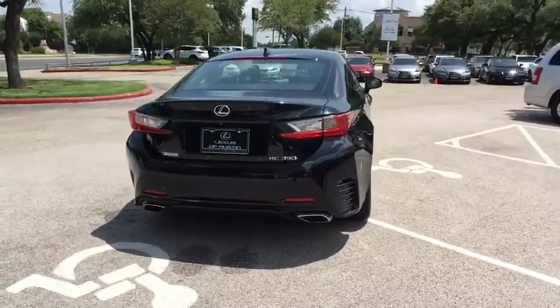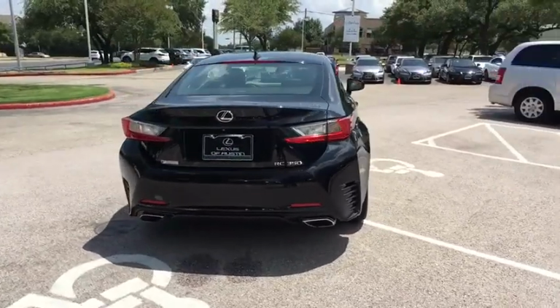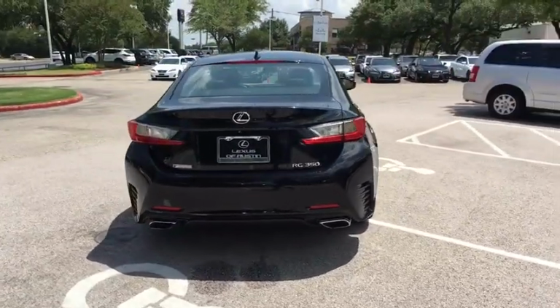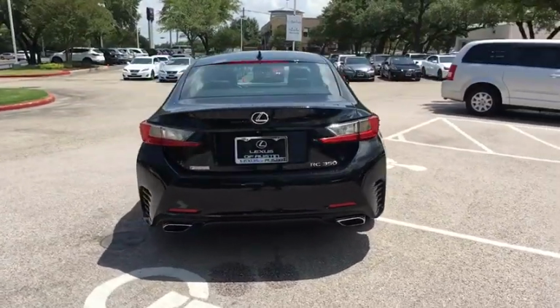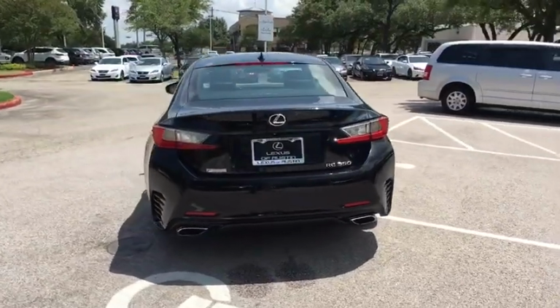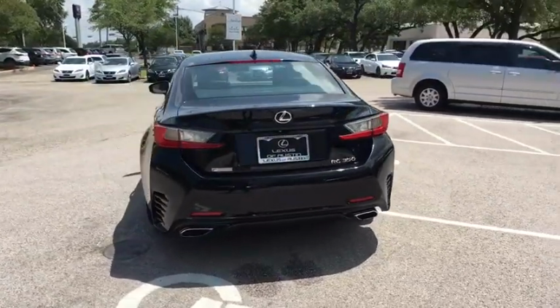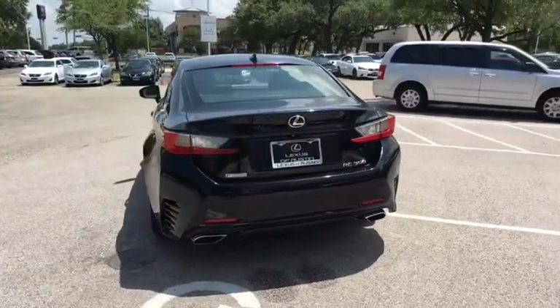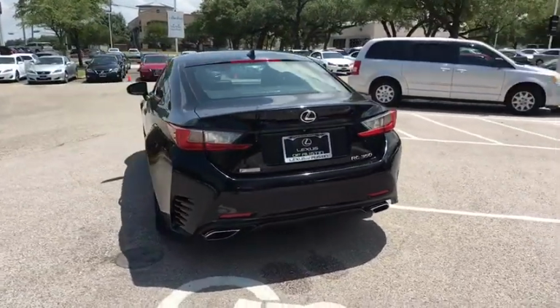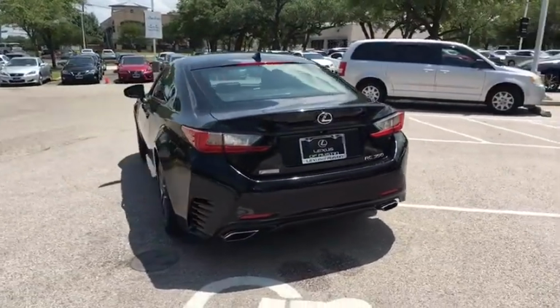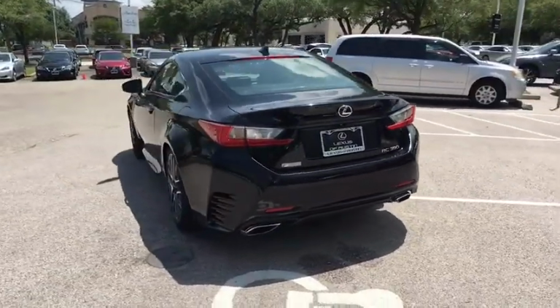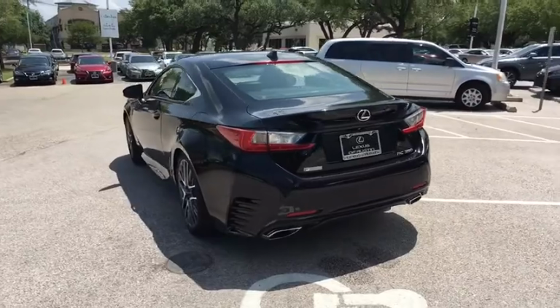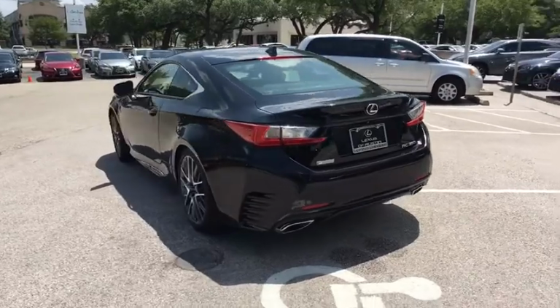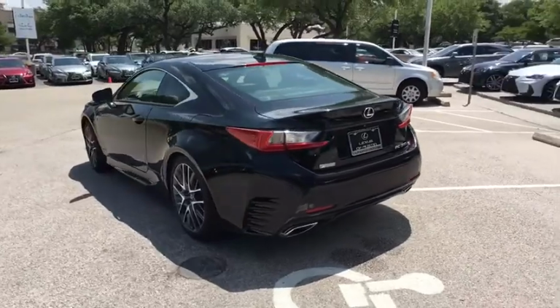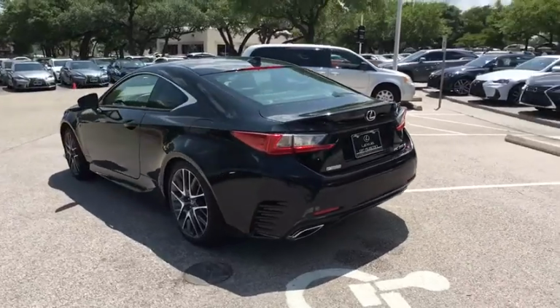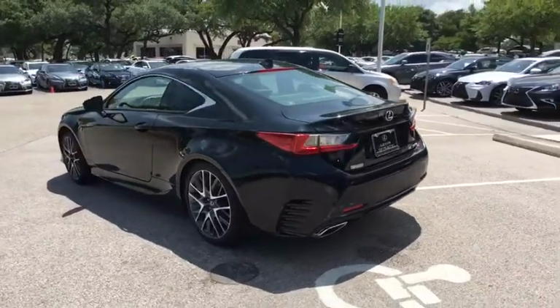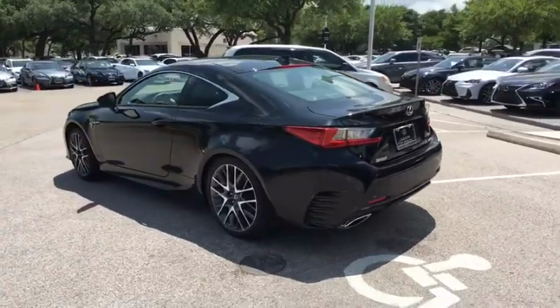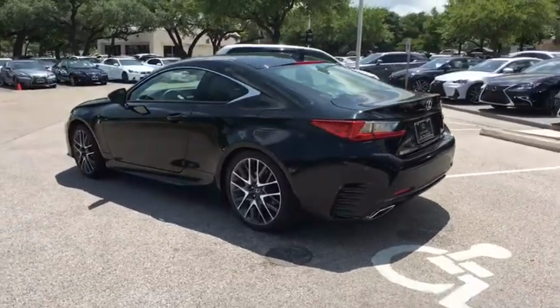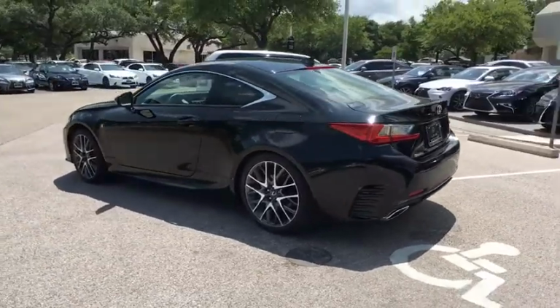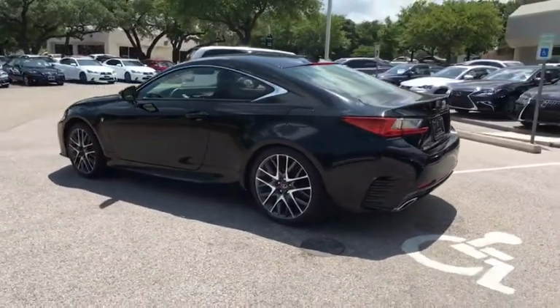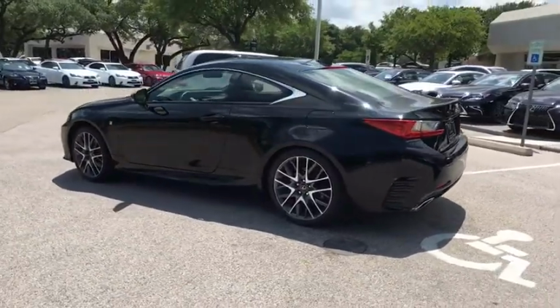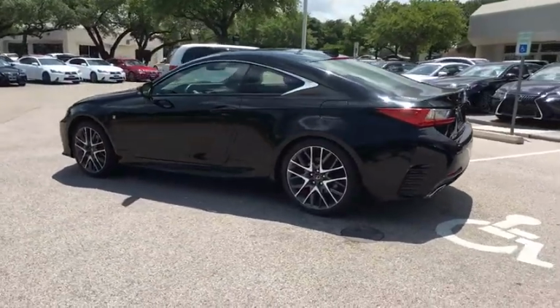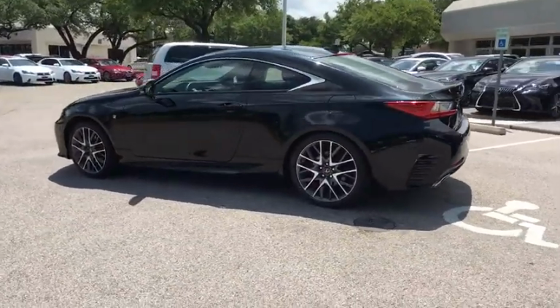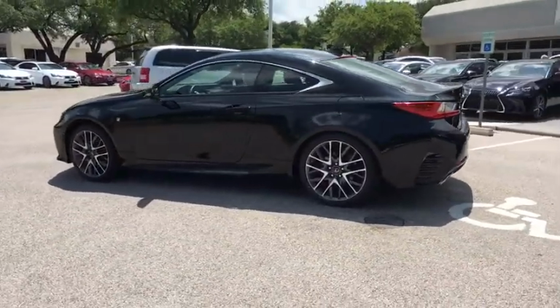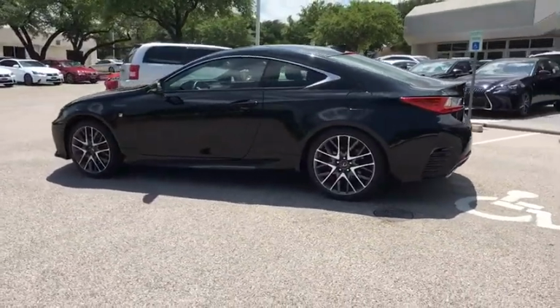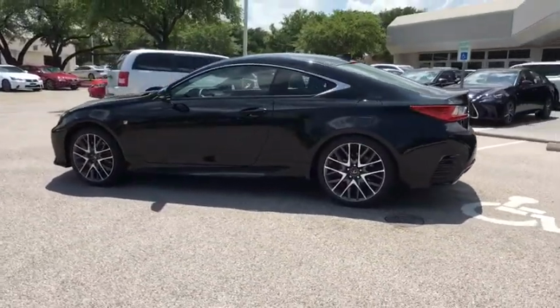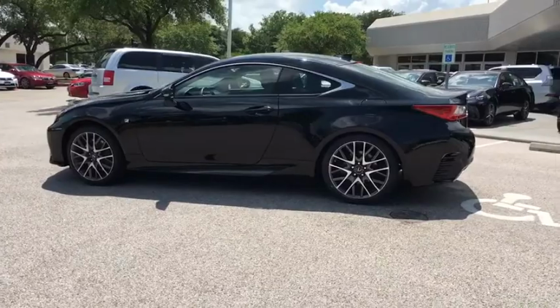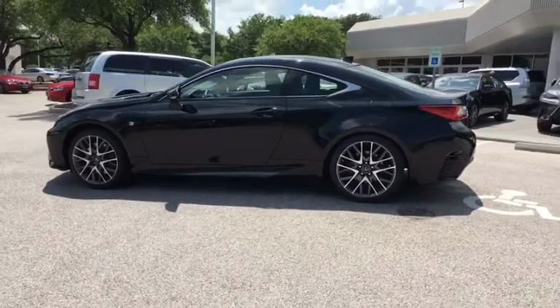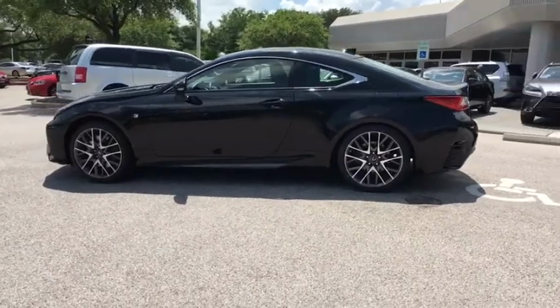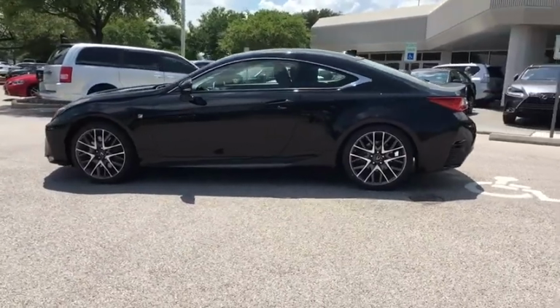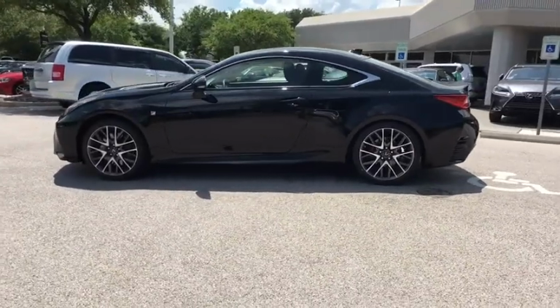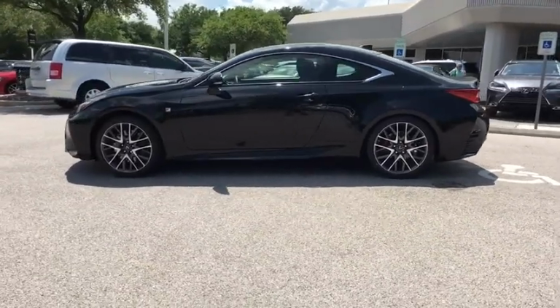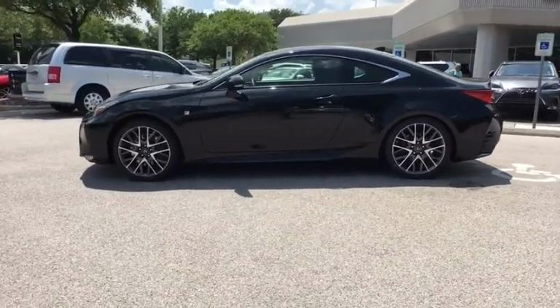Stability control, backup camera, keyless entry, traction control, power passenger seat, steering wheel audio controls, anti-lock braking system, leather wrapped steering wheel, Bluetooth.